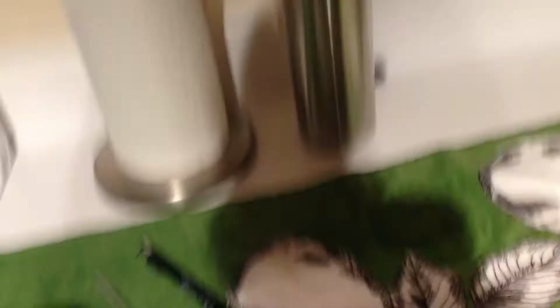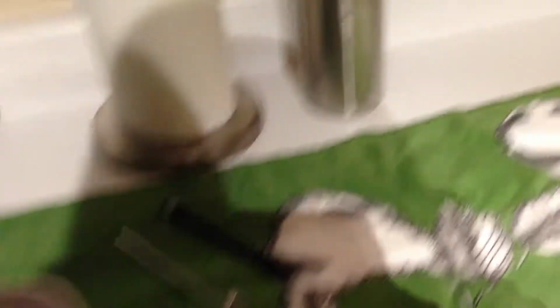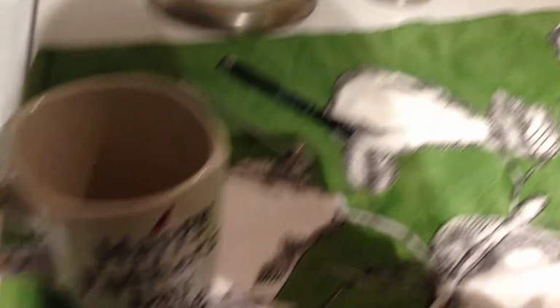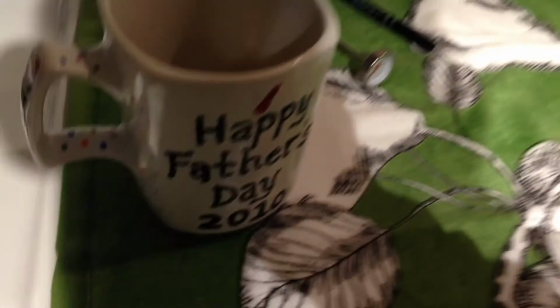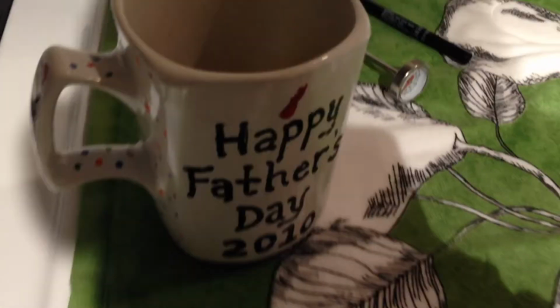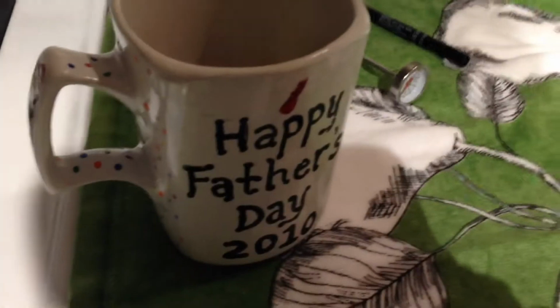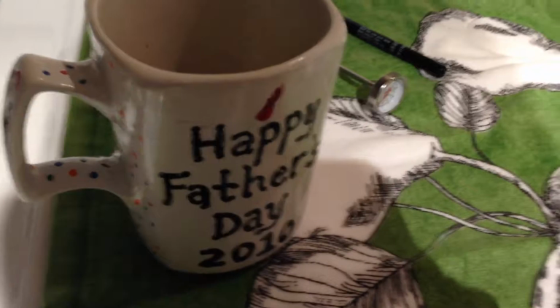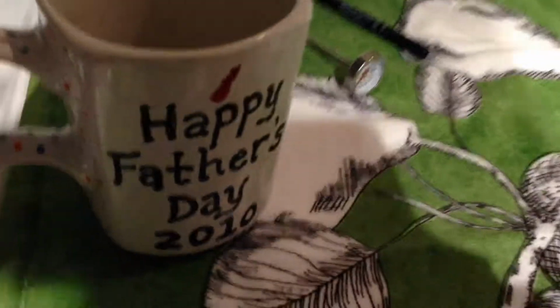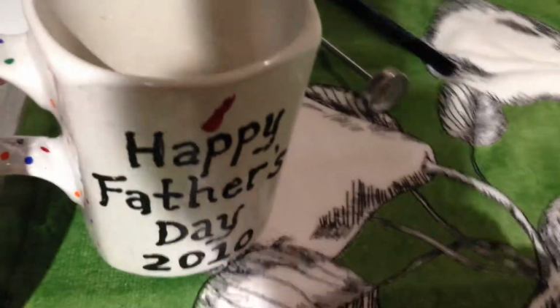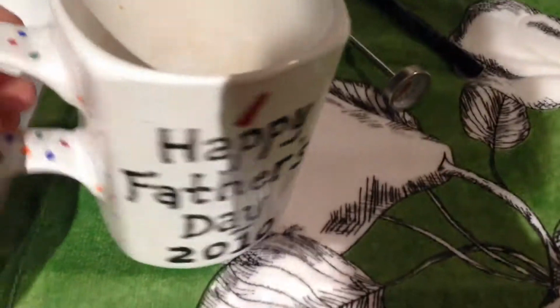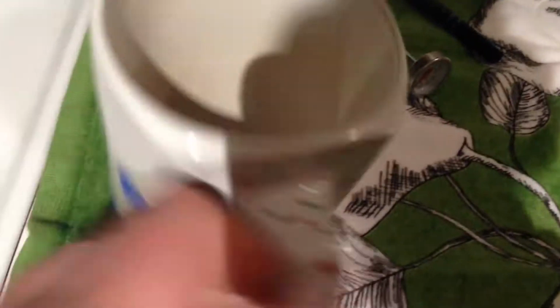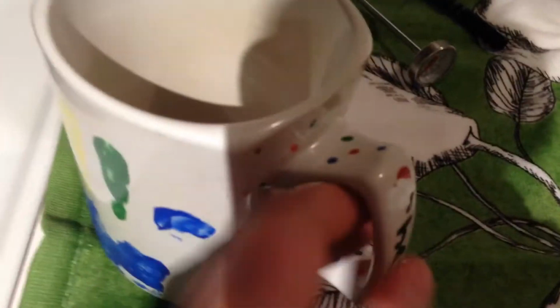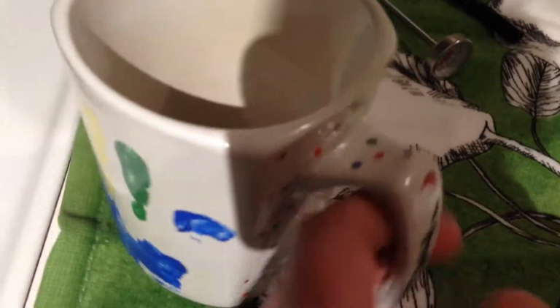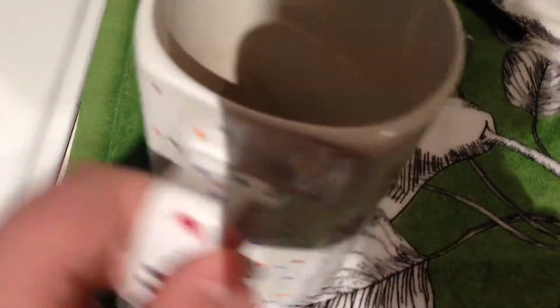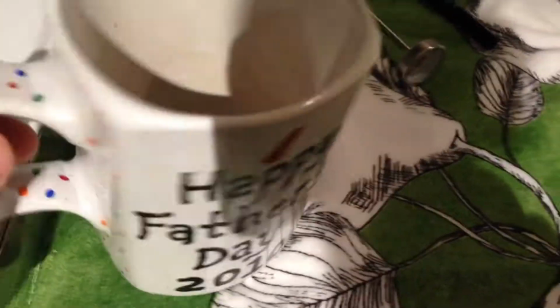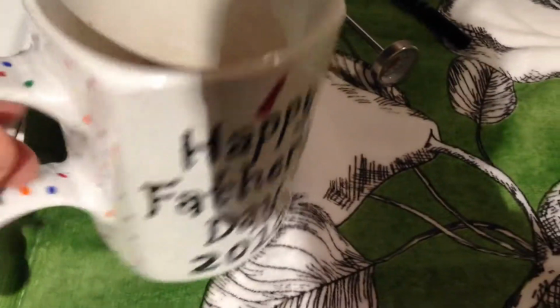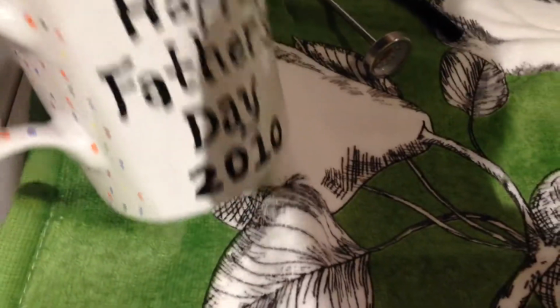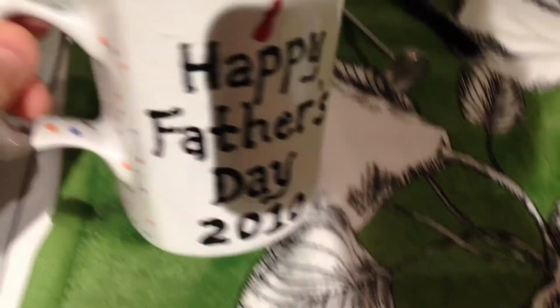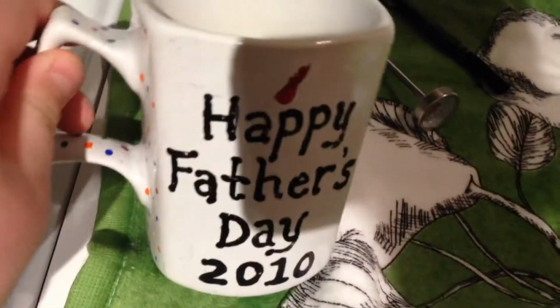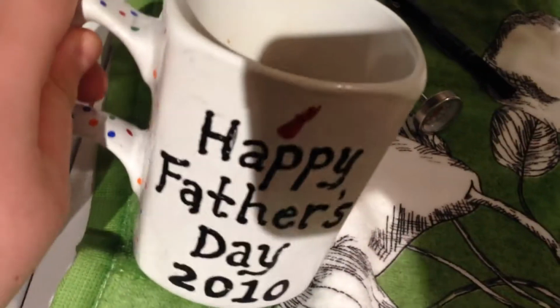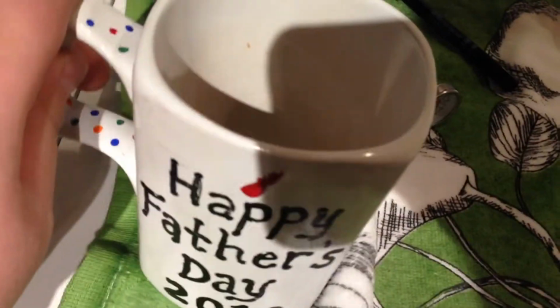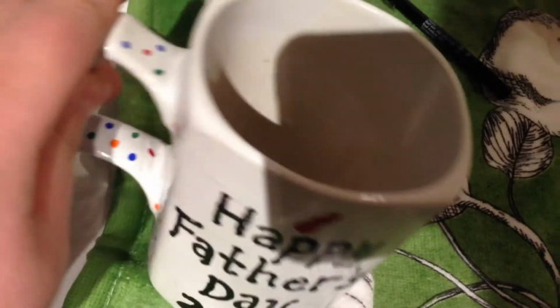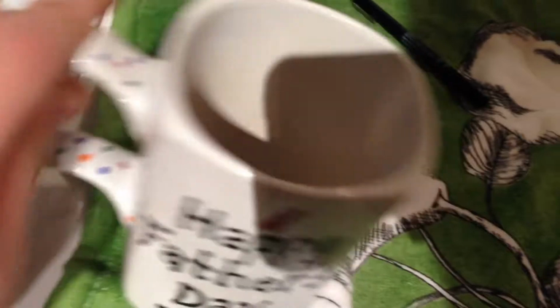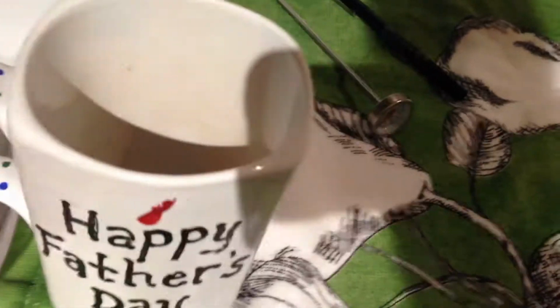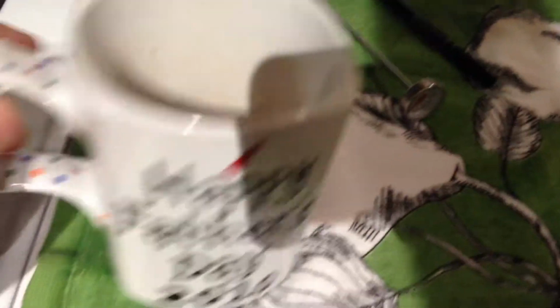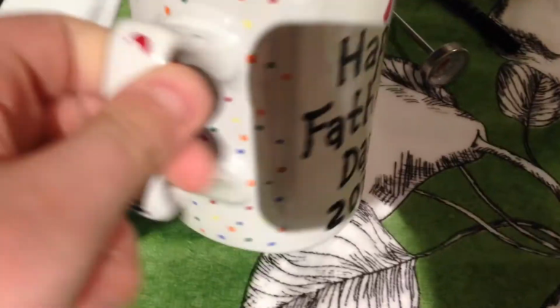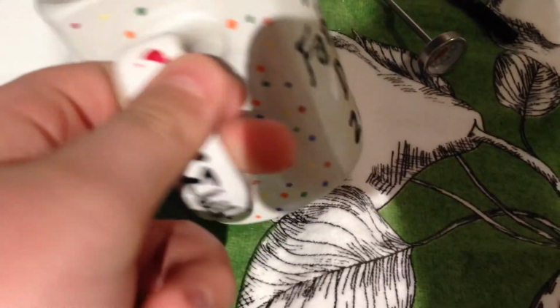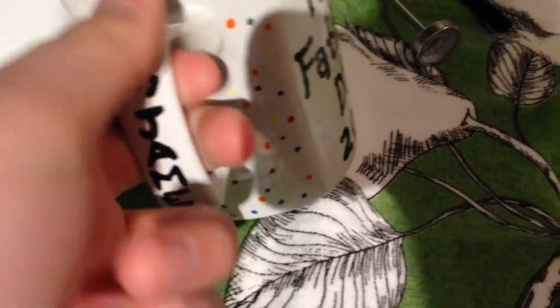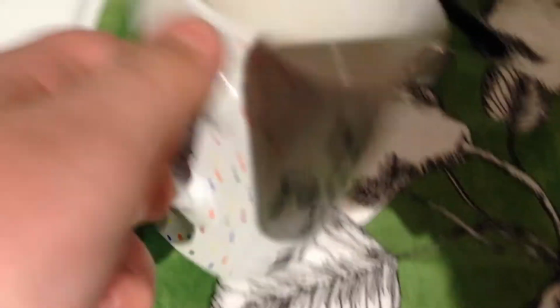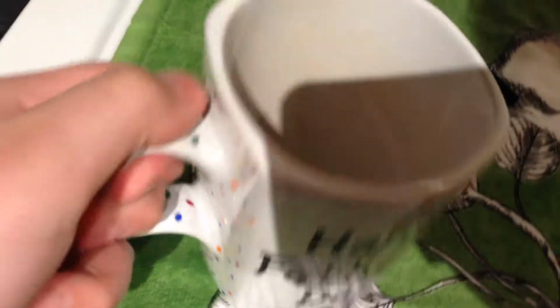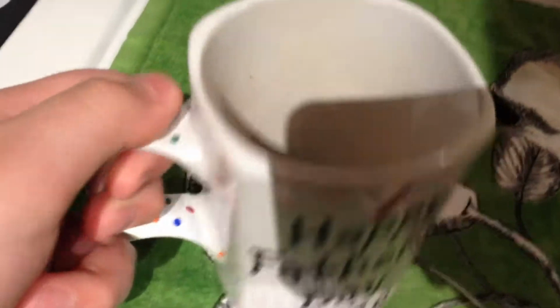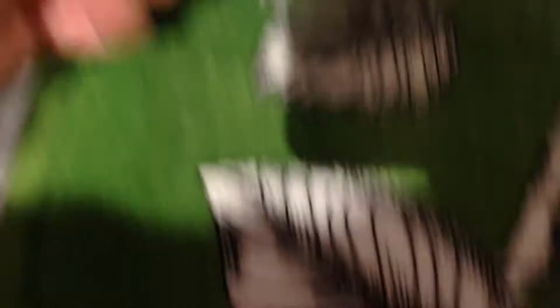So what you're going to need is any mug — it really could be a cup, but you don't want to grab the sides once it gets hot, so it's good to have a mug with a handle.